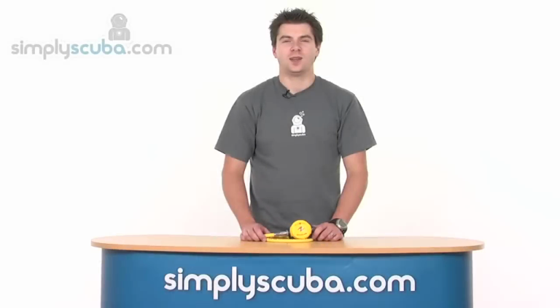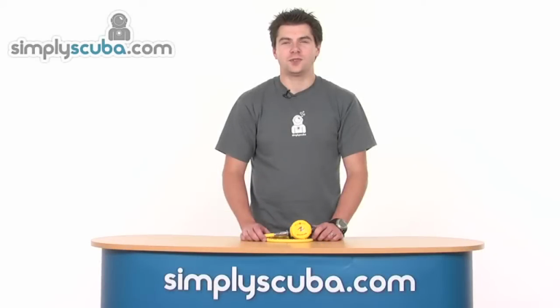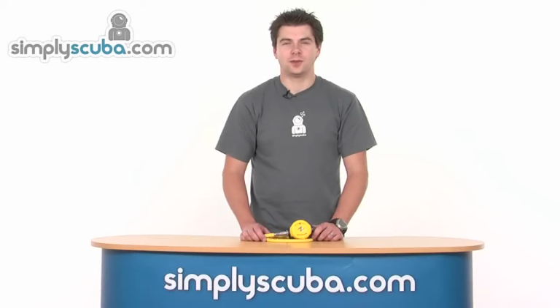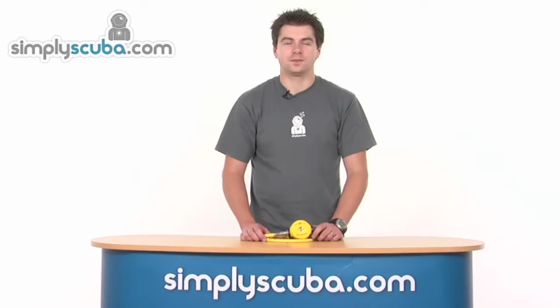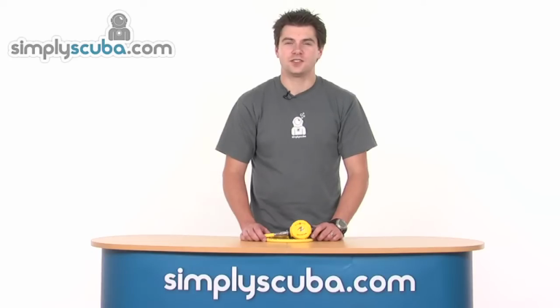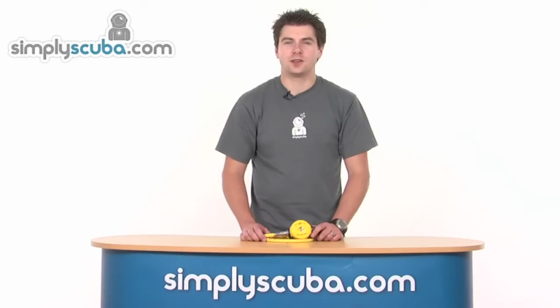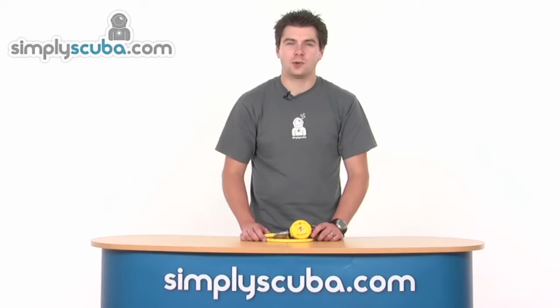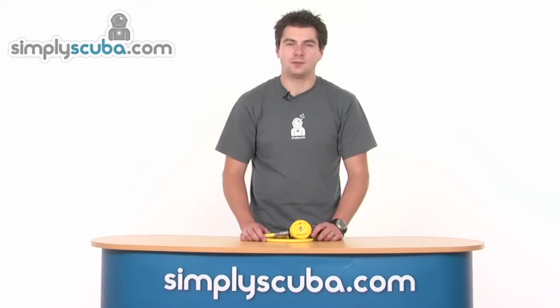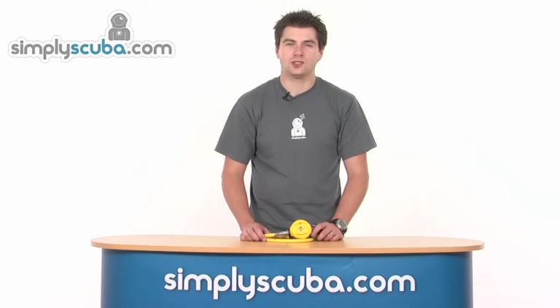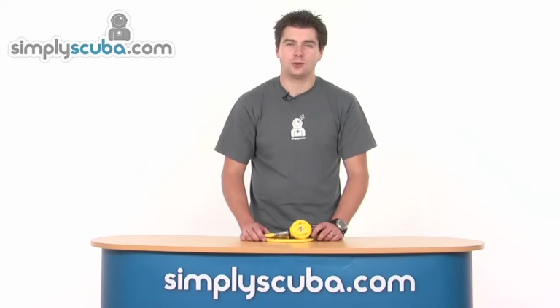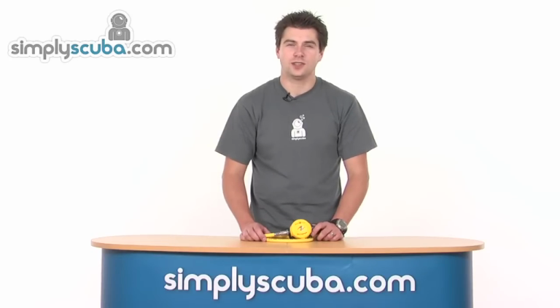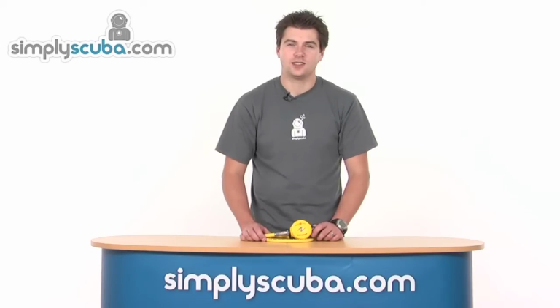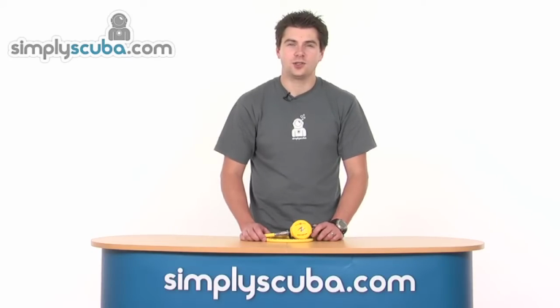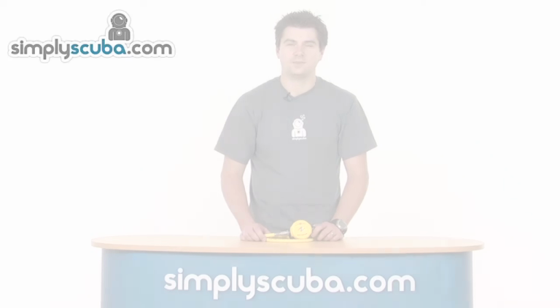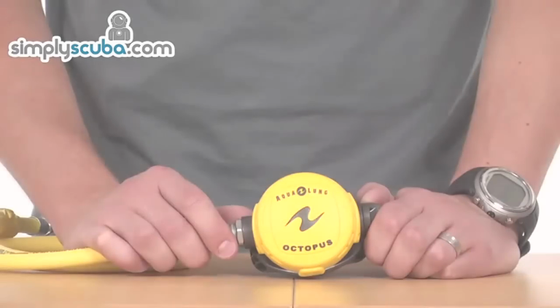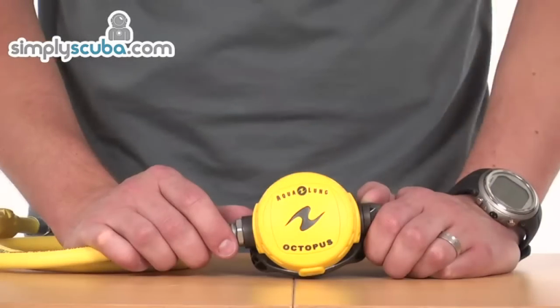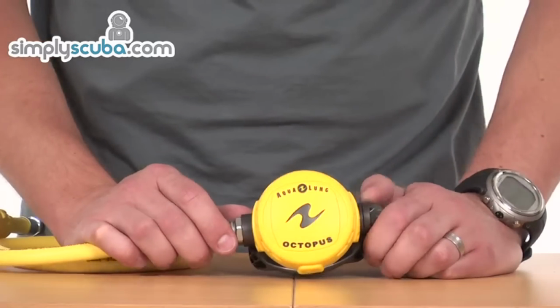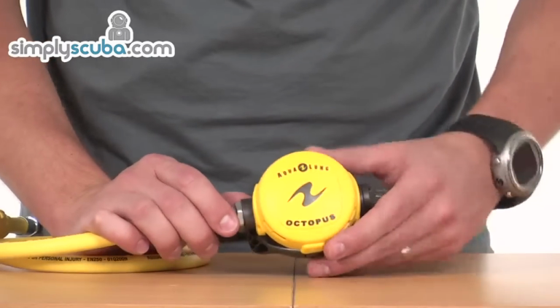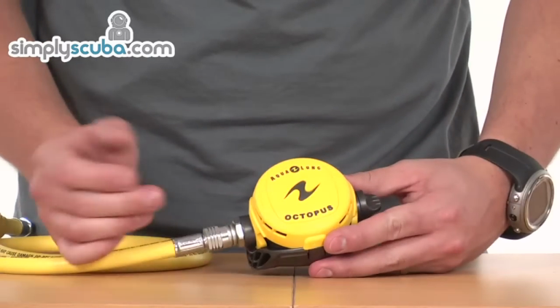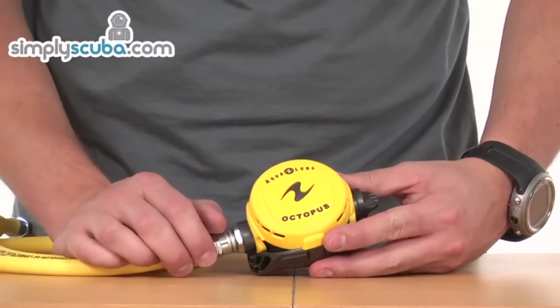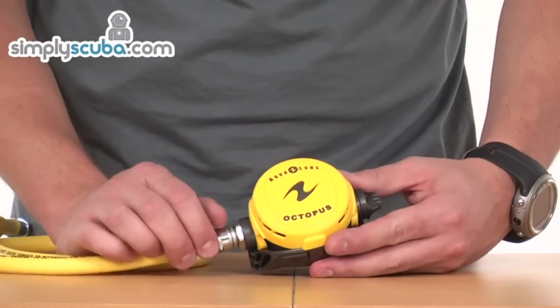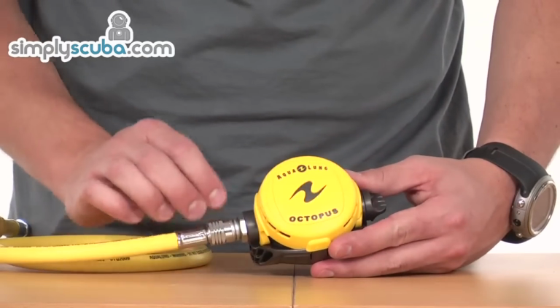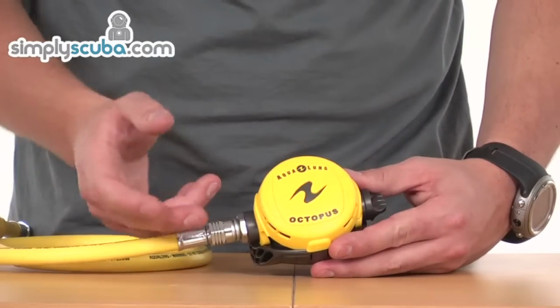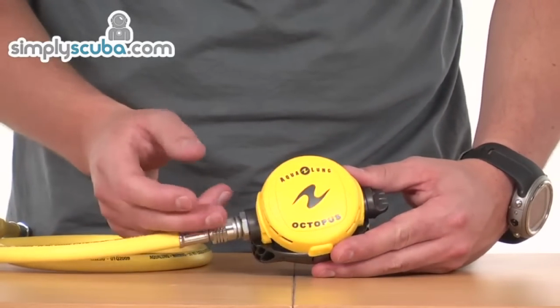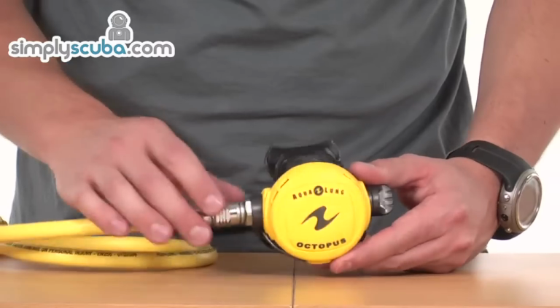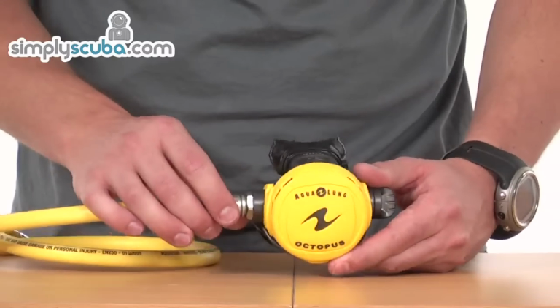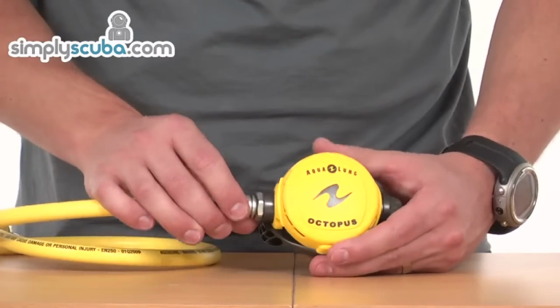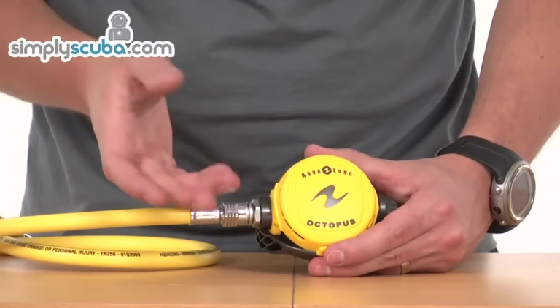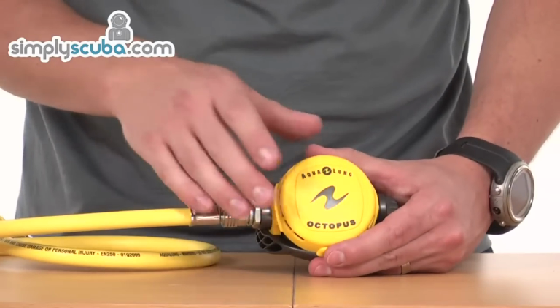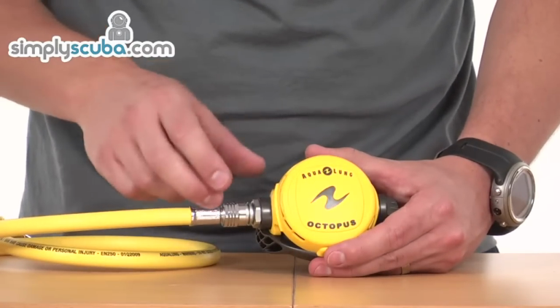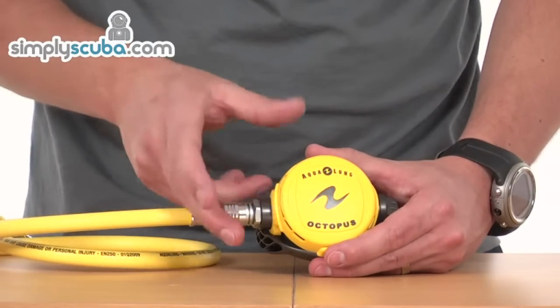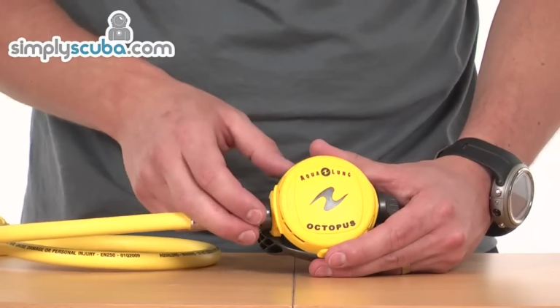Hello and welcome to Simpscuba.com. In this session we're going to look at the Aqualung Calypso Titan Octopus, so let's take a closer look. The Calypso Titan Octopus is an entry level into the Aqualung Octopus range, and it's got some nice features on here even still.